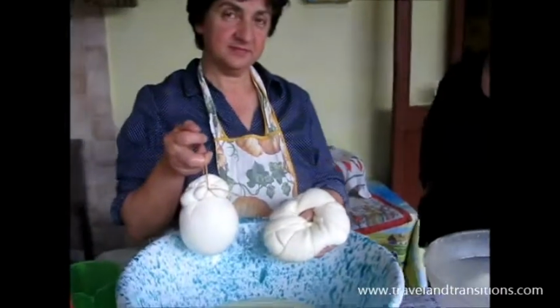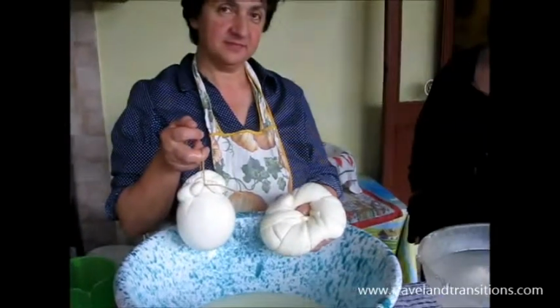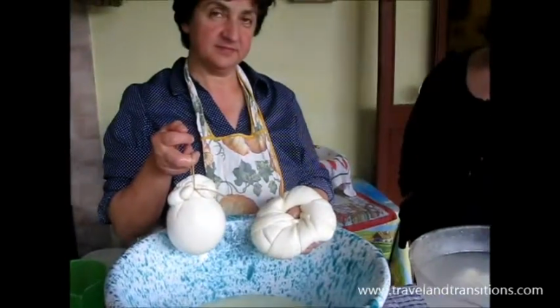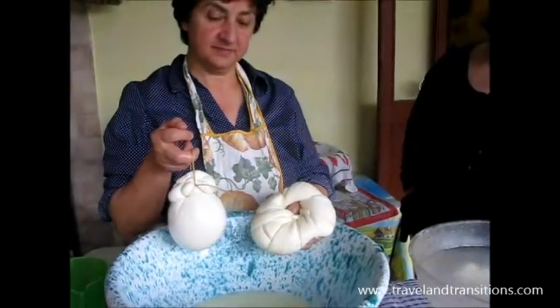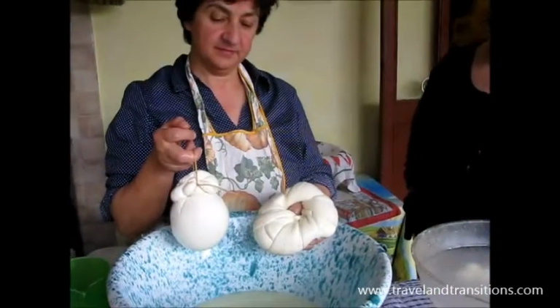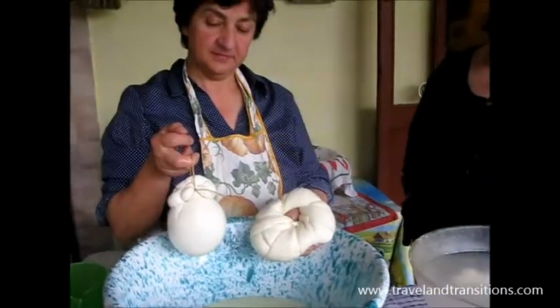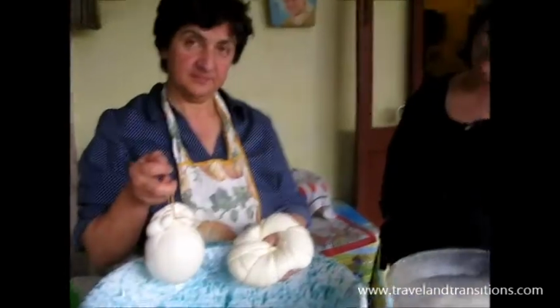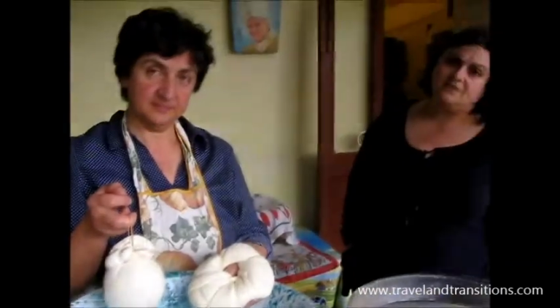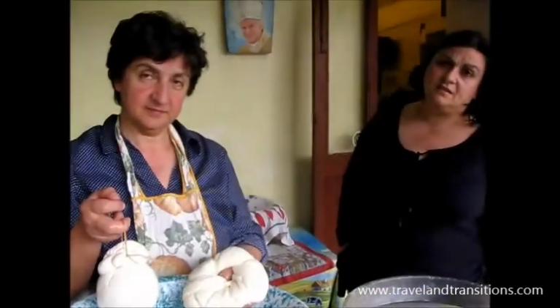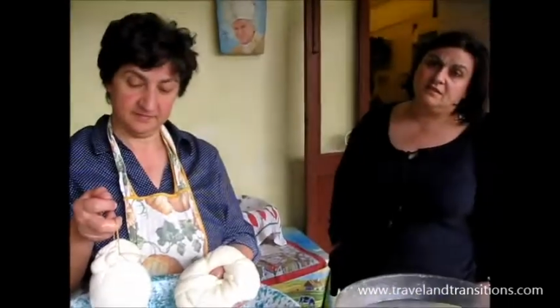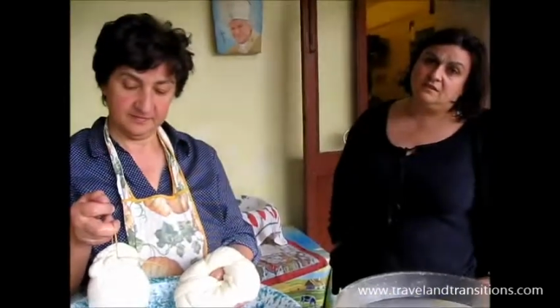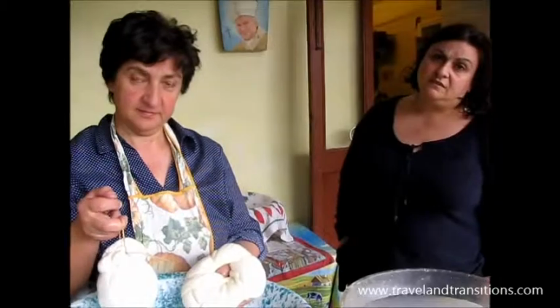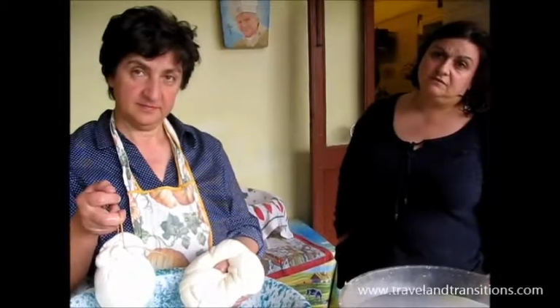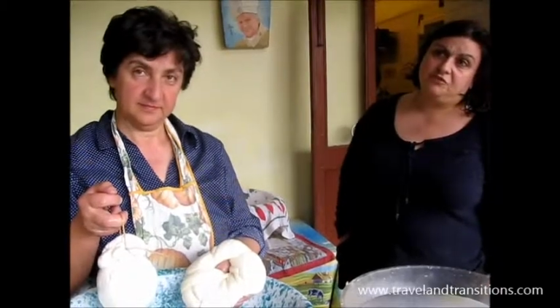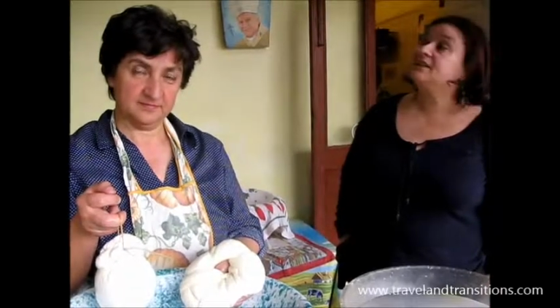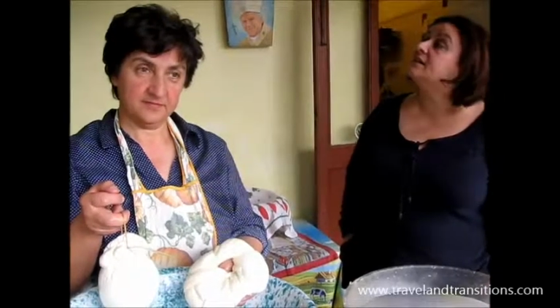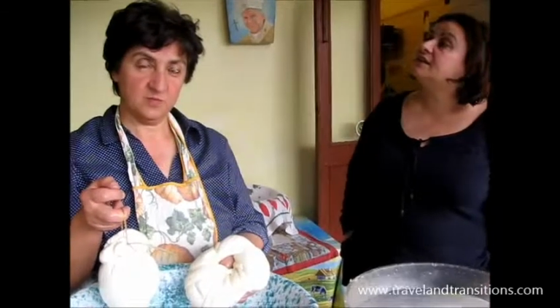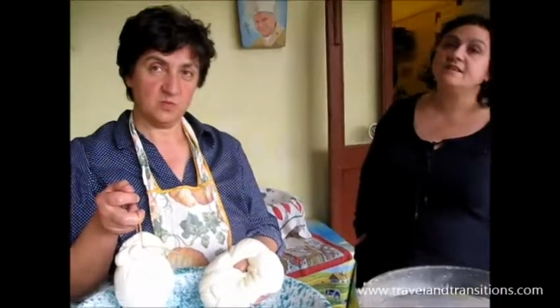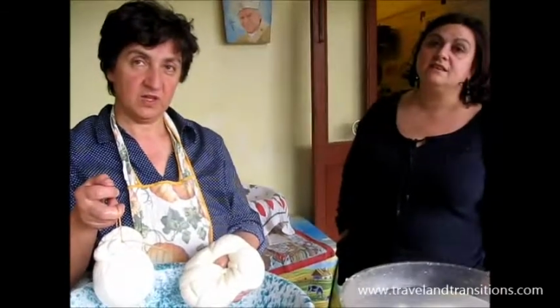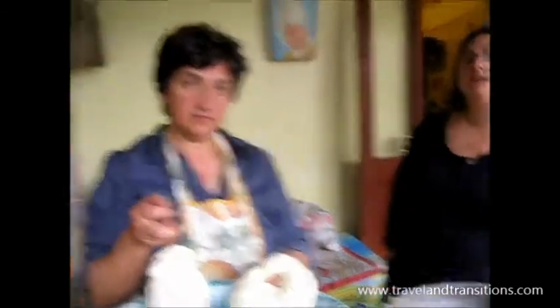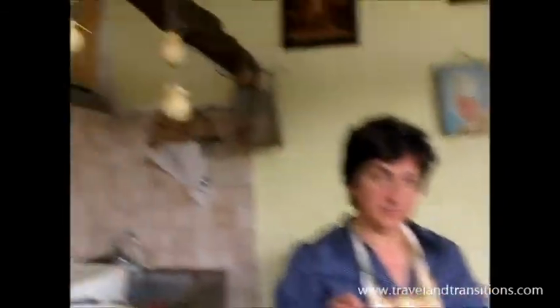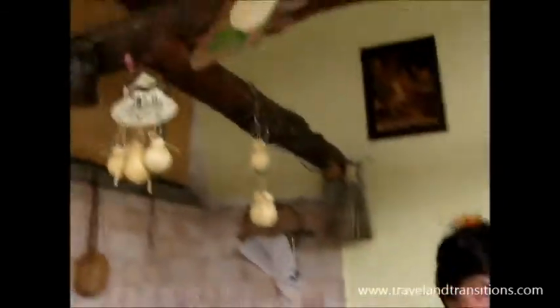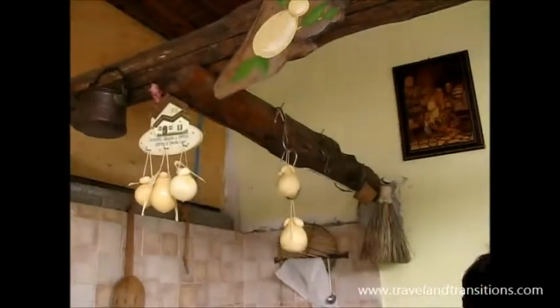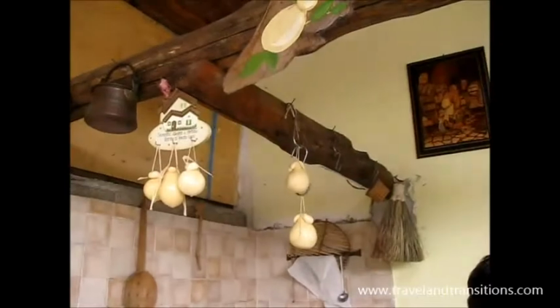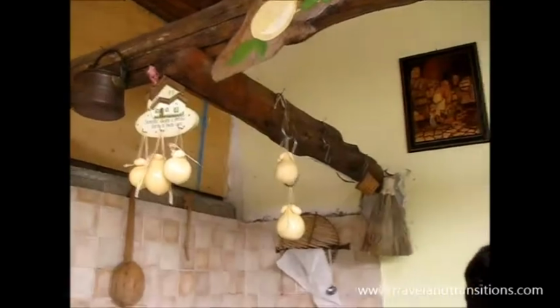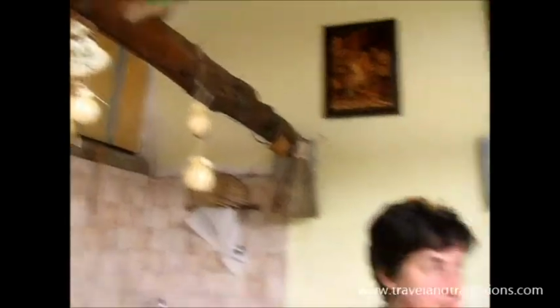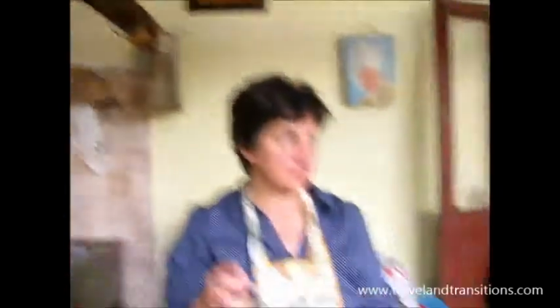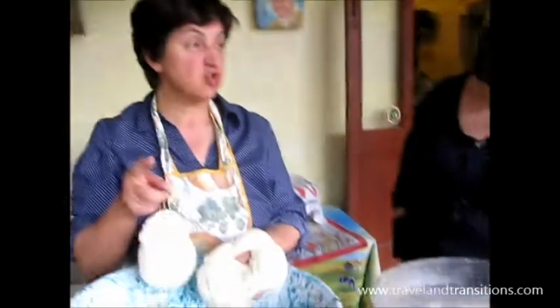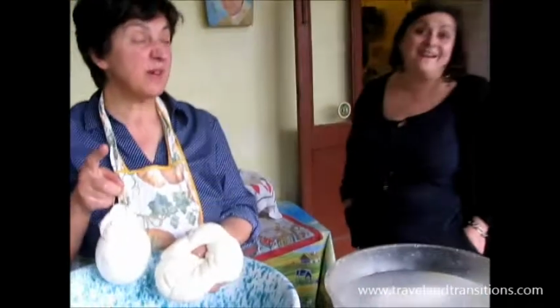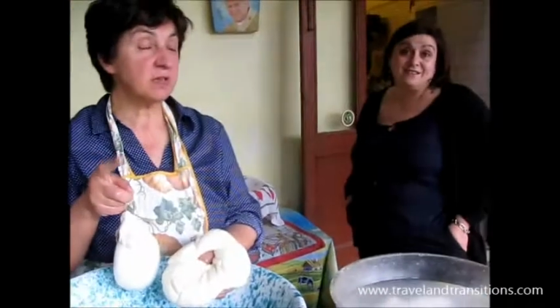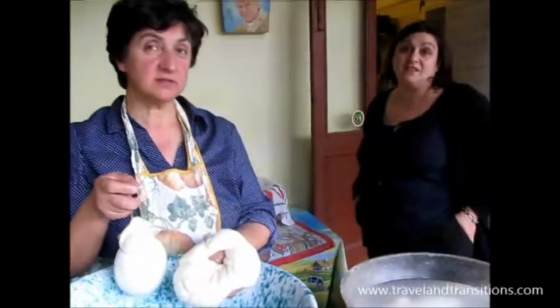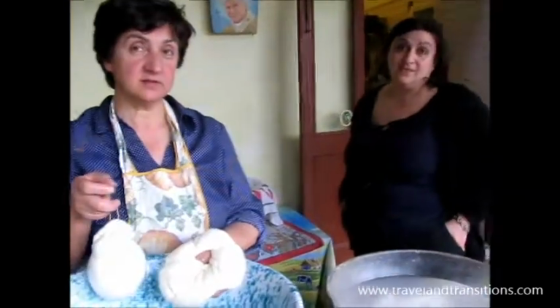How long does the aged one keep? About a month. And how long do you age it? Fifteen days. Fifteen days, and then it gets like this, and then another month. But you can keep it also two months — it only gets harder.